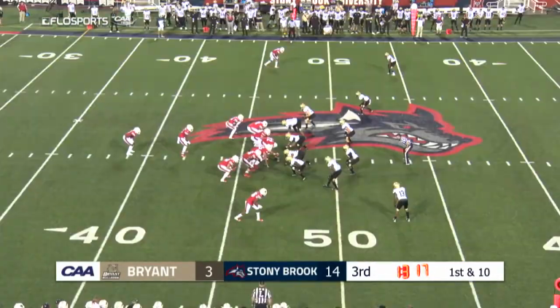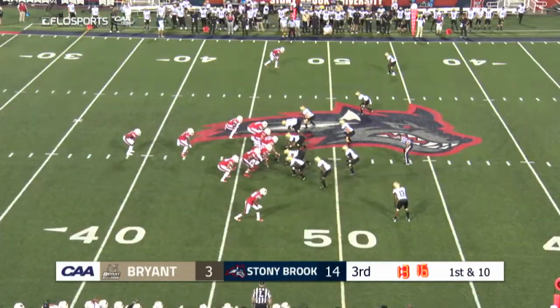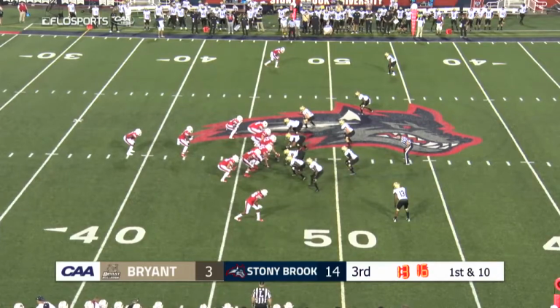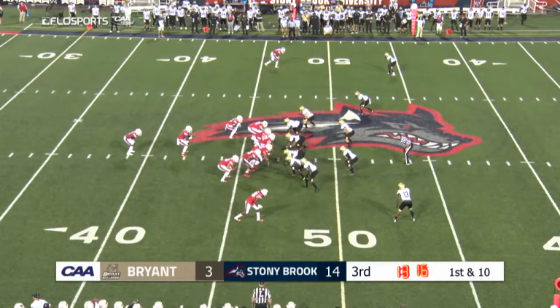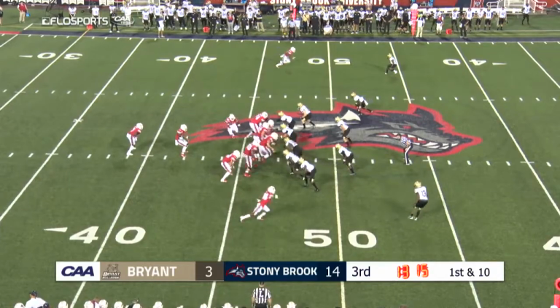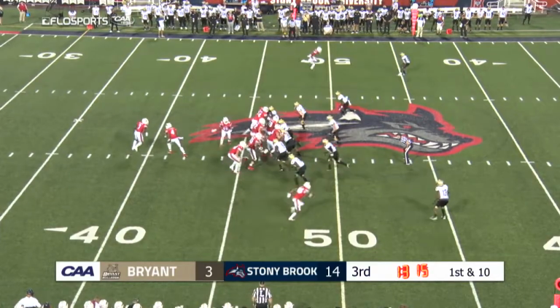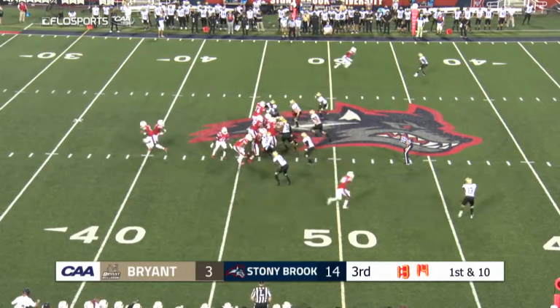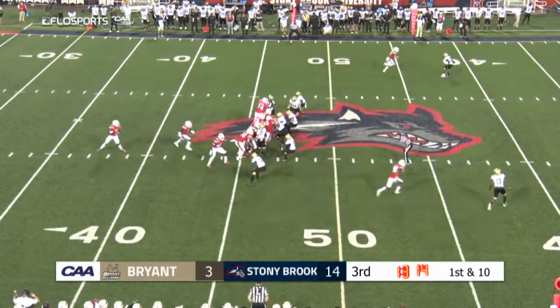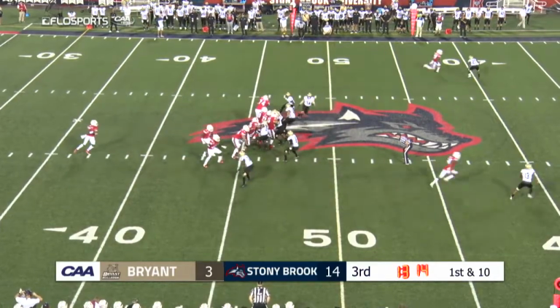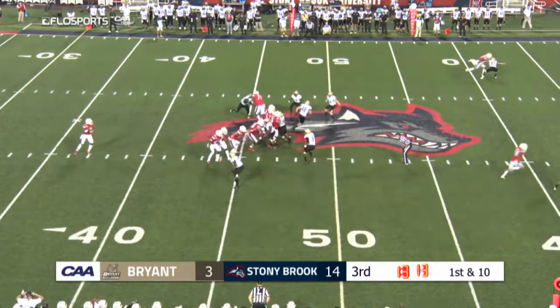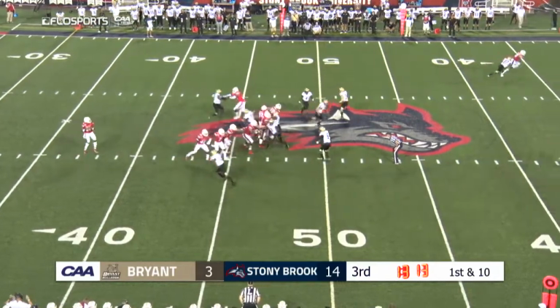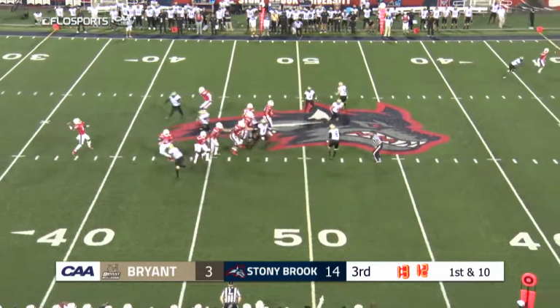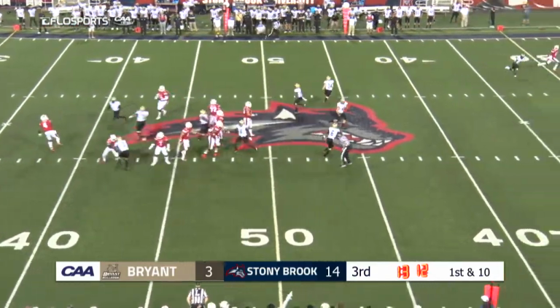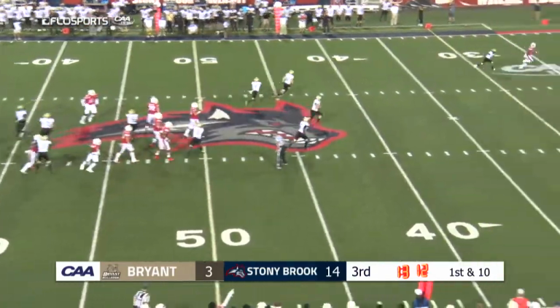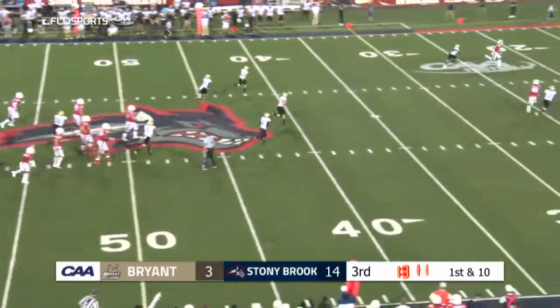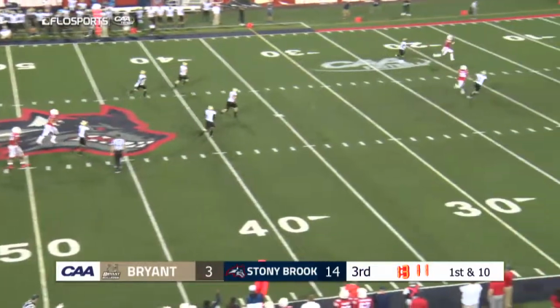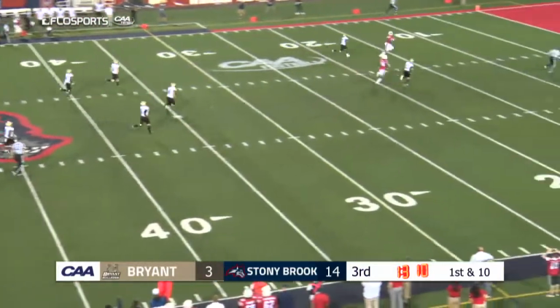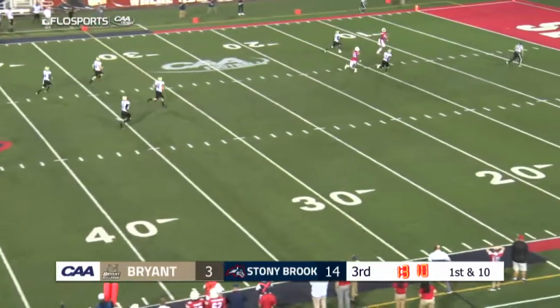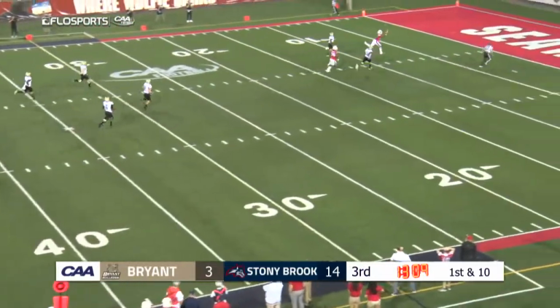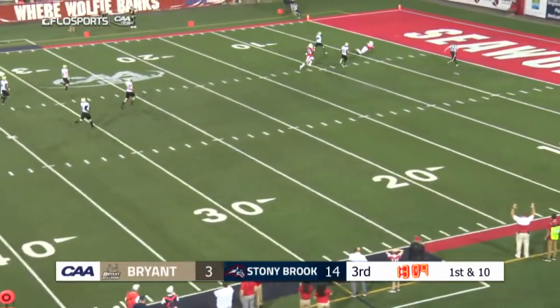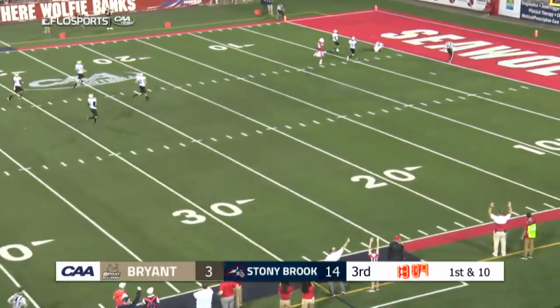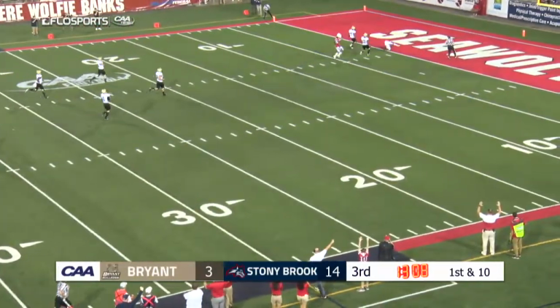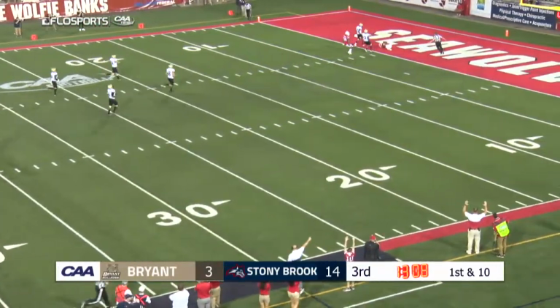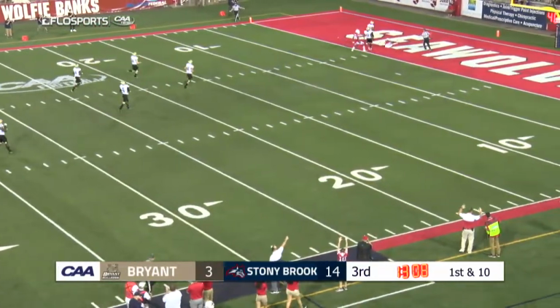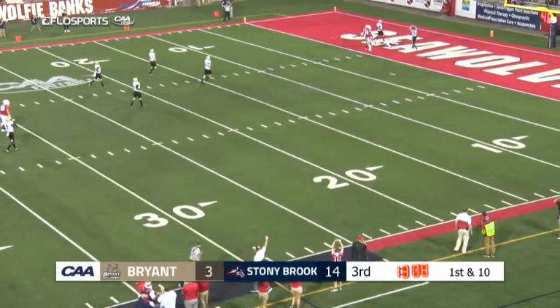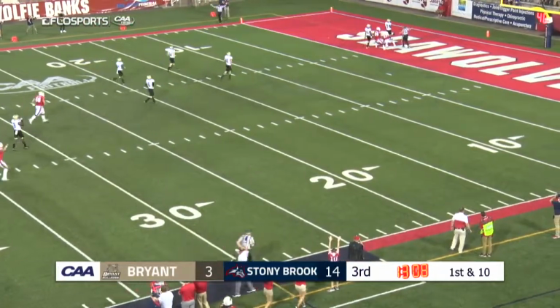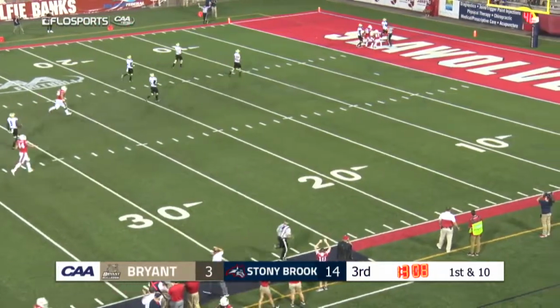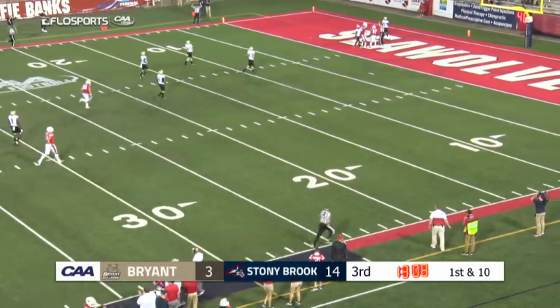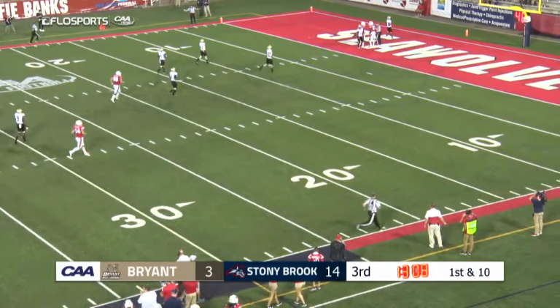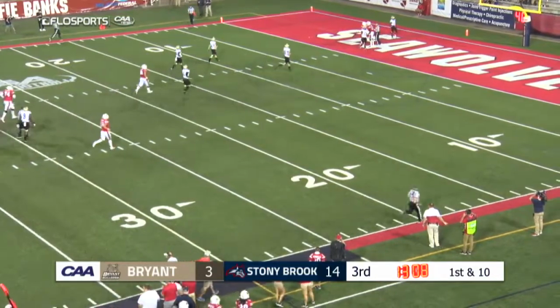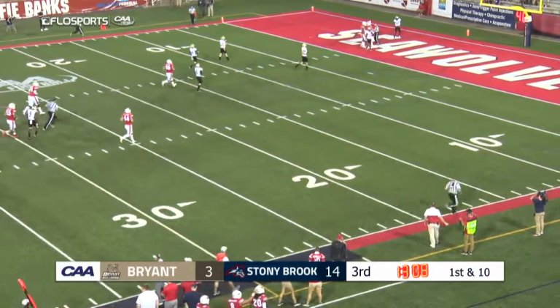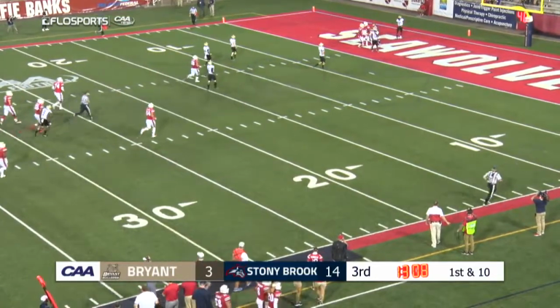Hensibly now in the pistol — play fake. Fields with plenty of time, wants to launch deep to the far sideline. Has his man, caught! Down to the two-yard line. Nick Anderson.